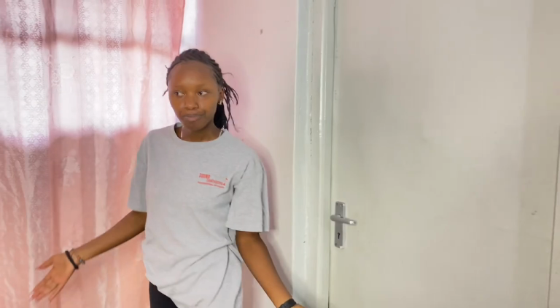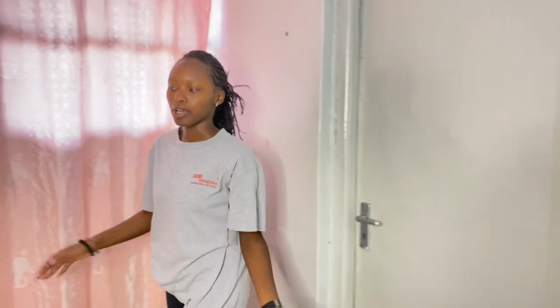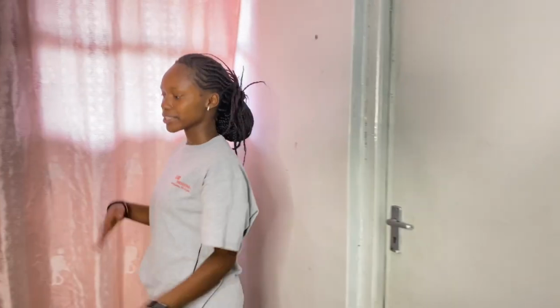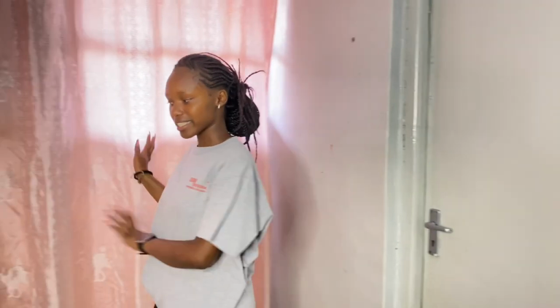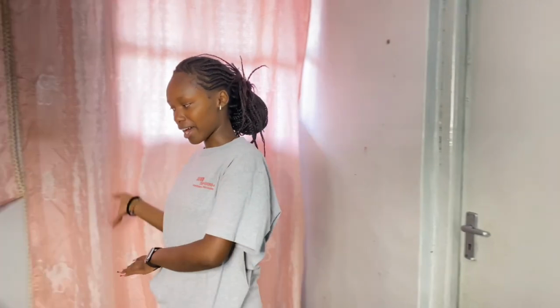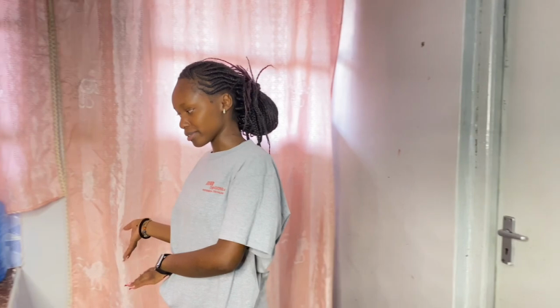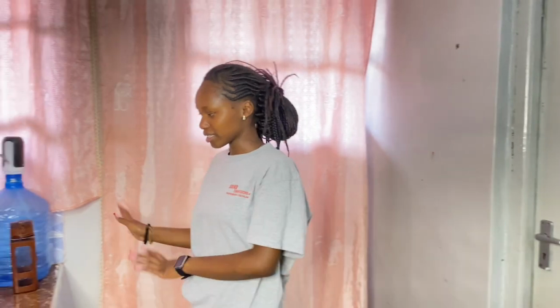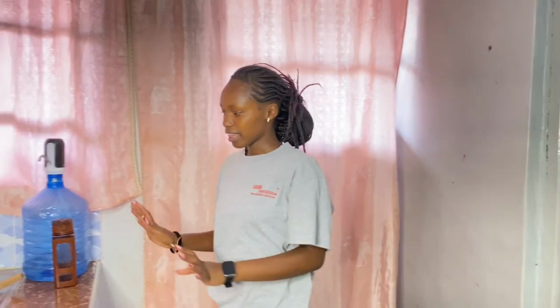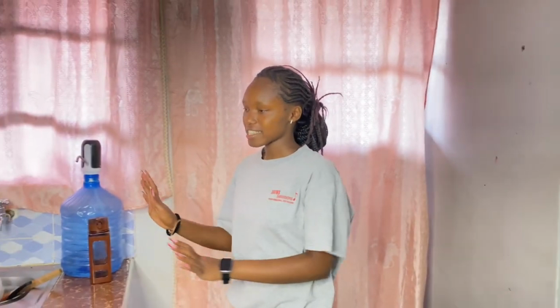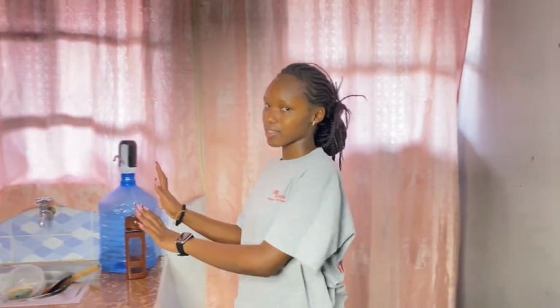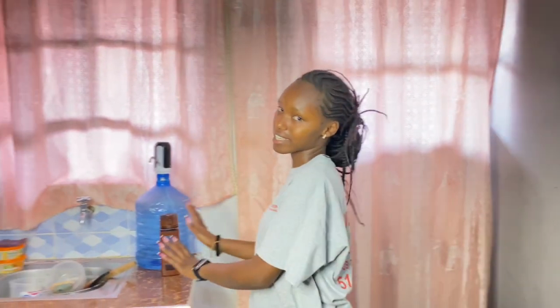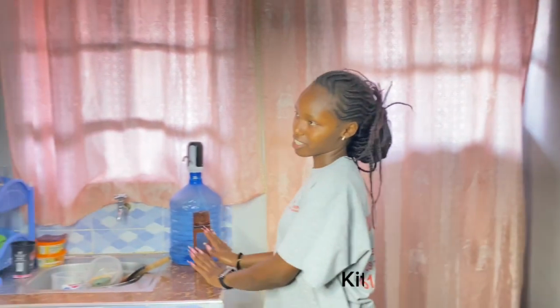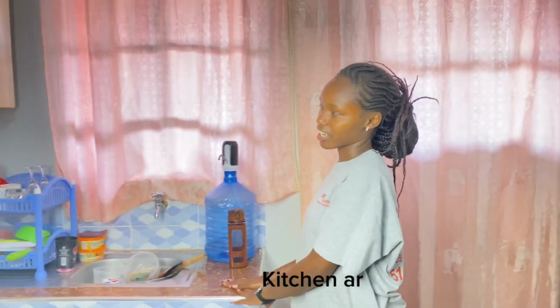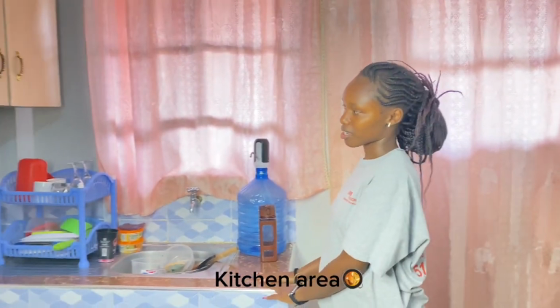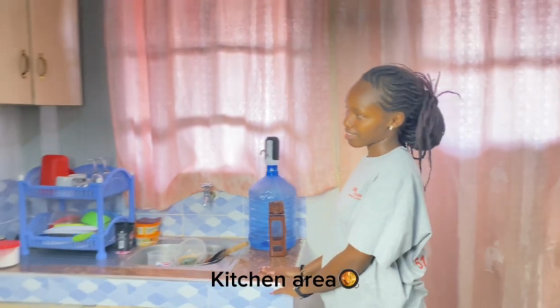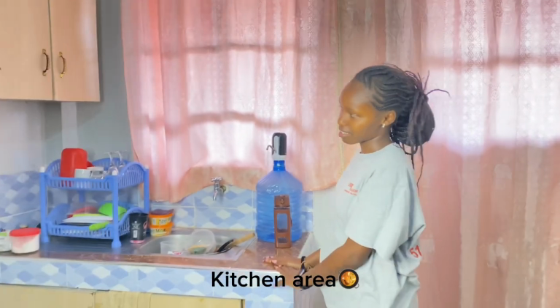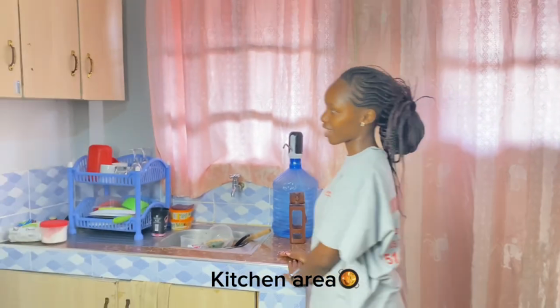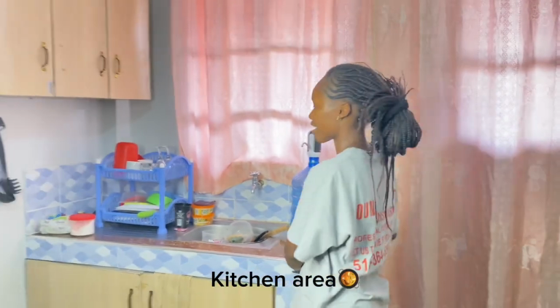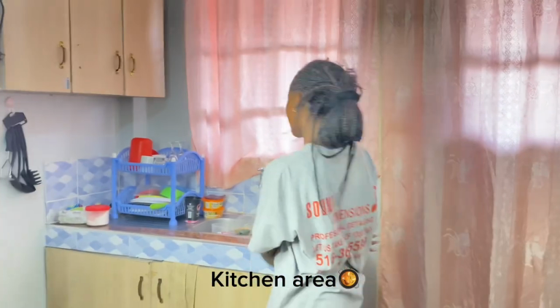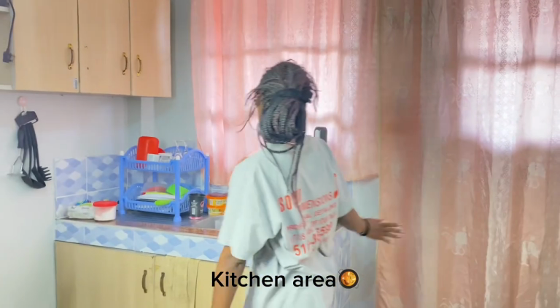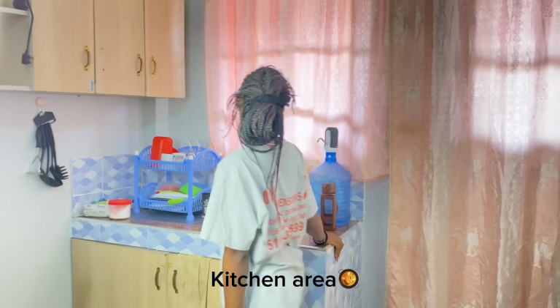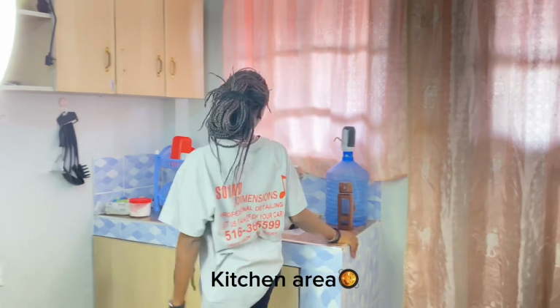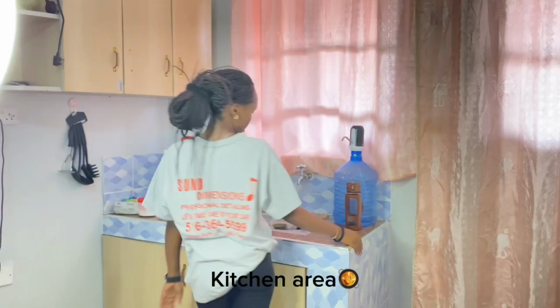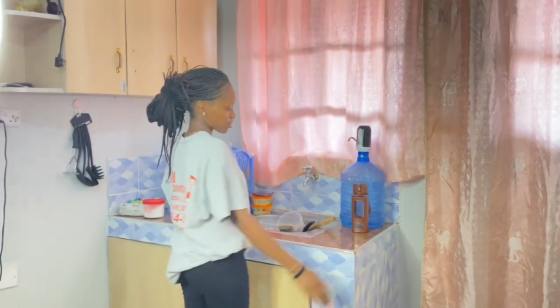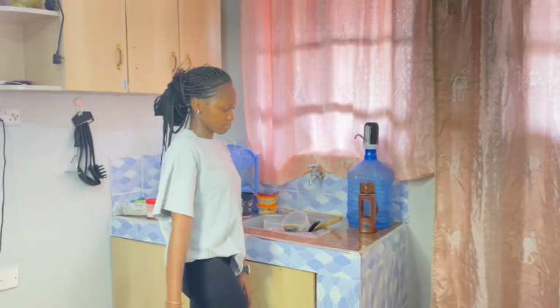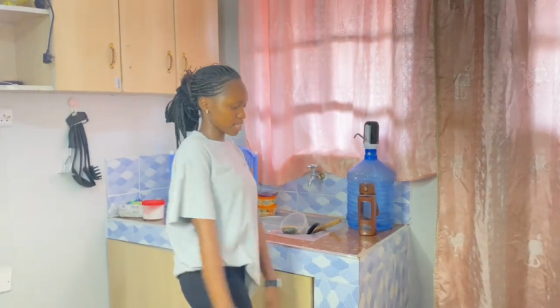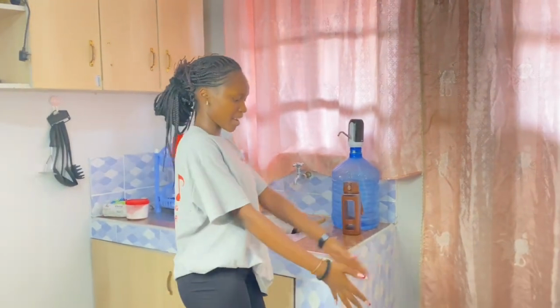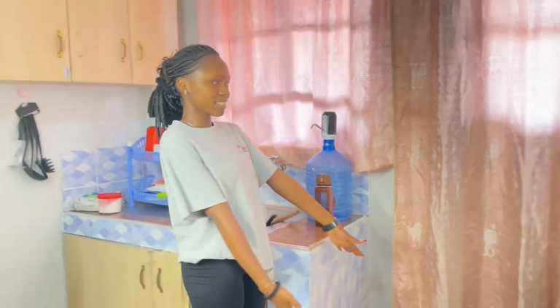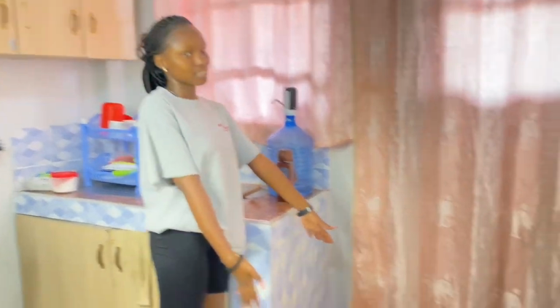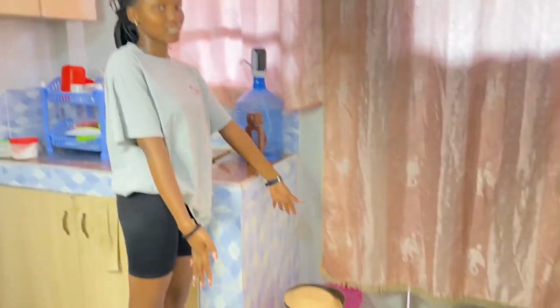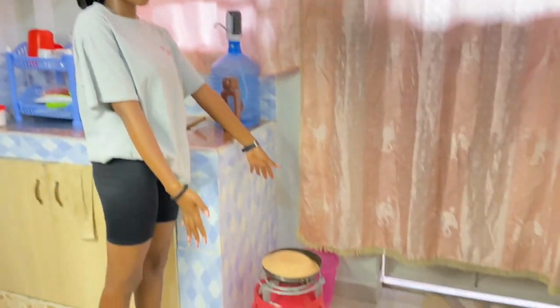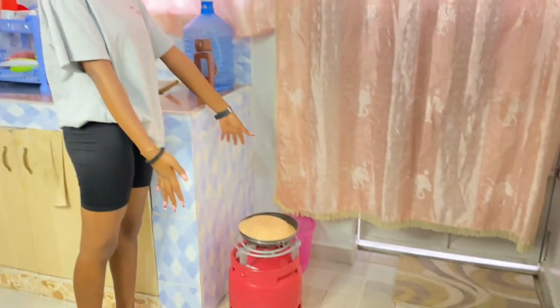So, once you enter my house, the first thing you see is the kitchen, or rather the kitchen area. This is where I cook. This is my gas — this is where I cook.